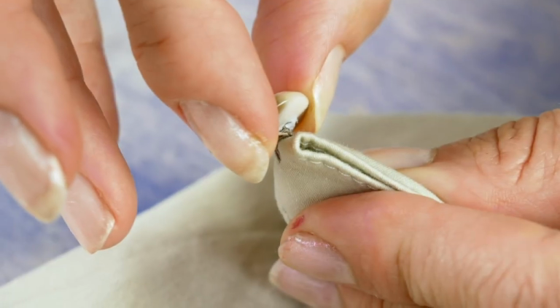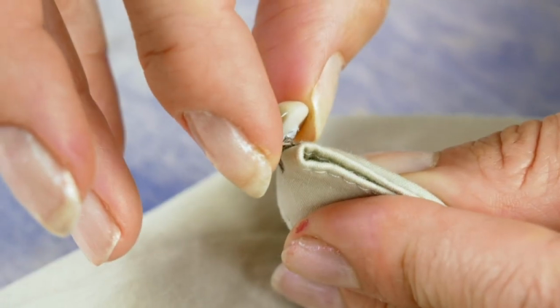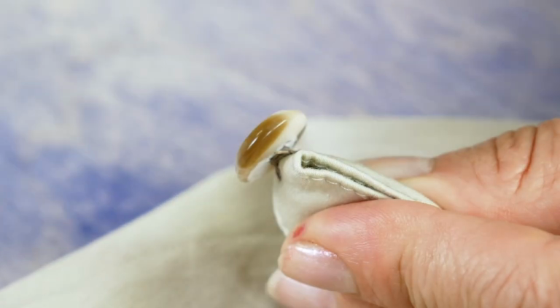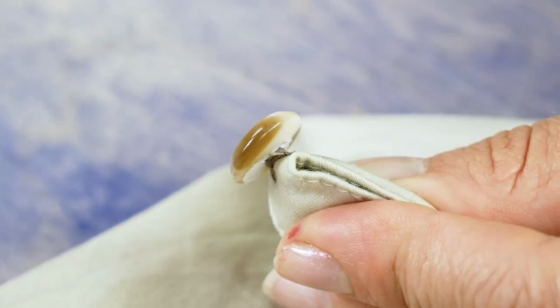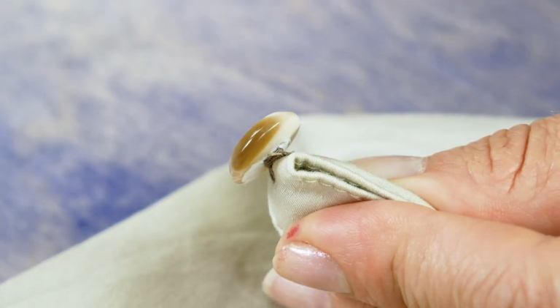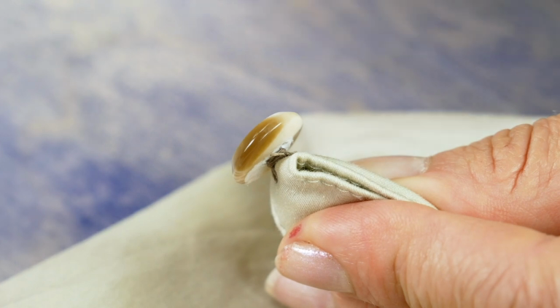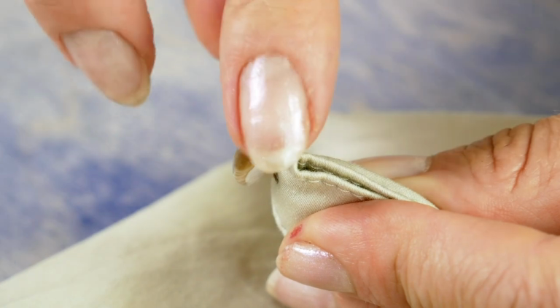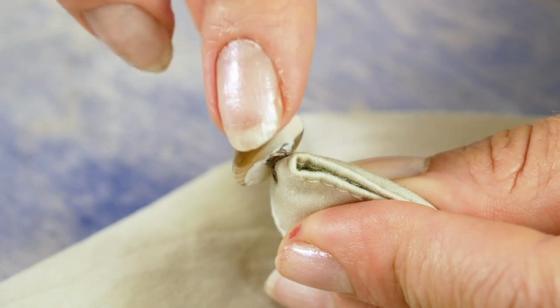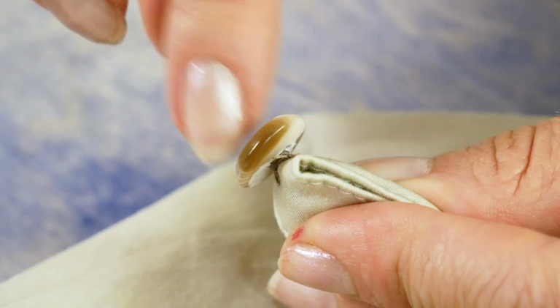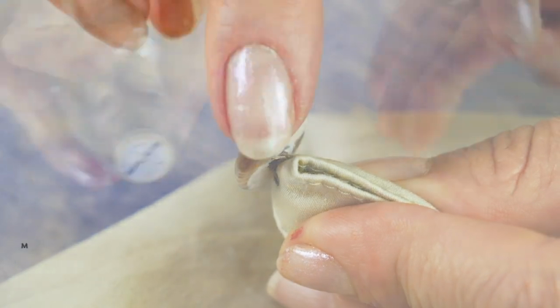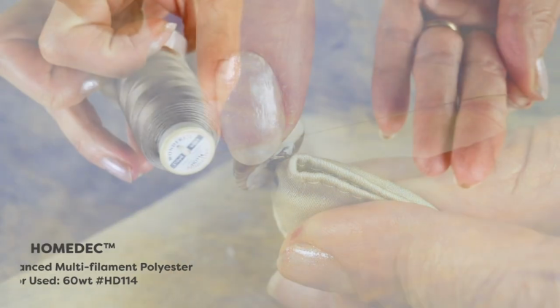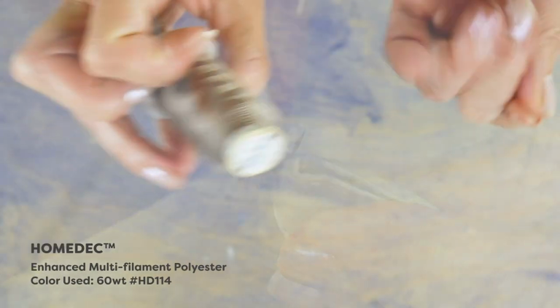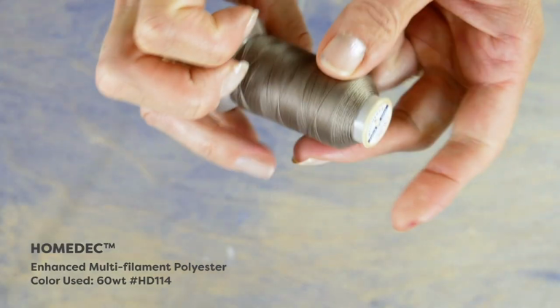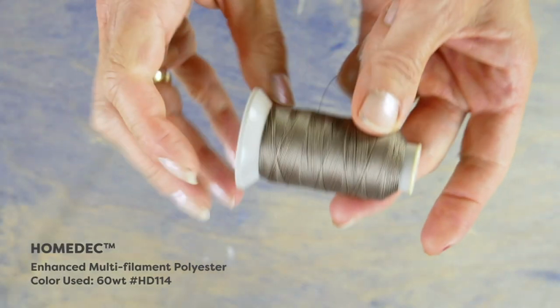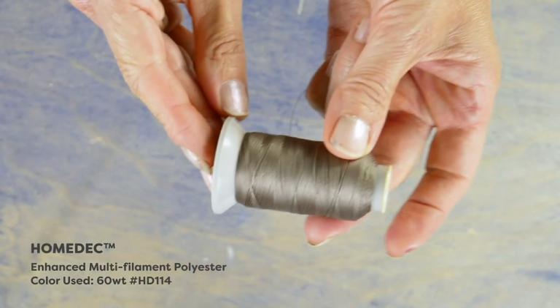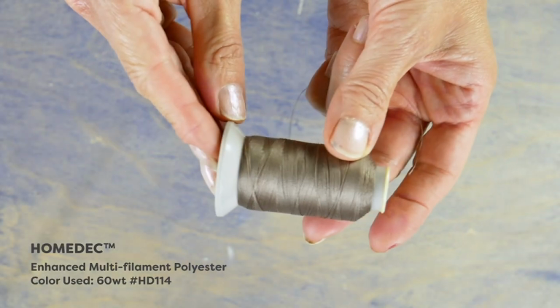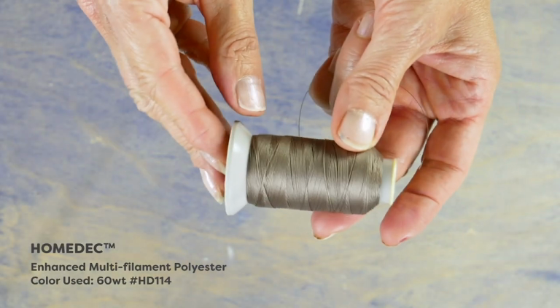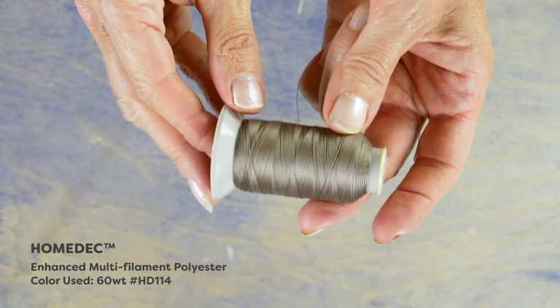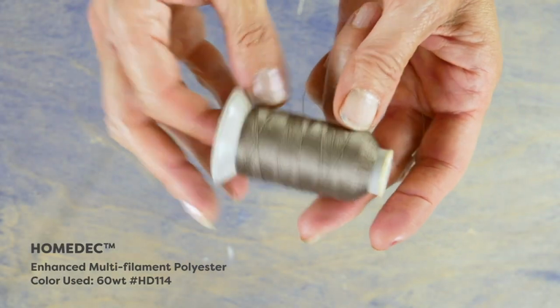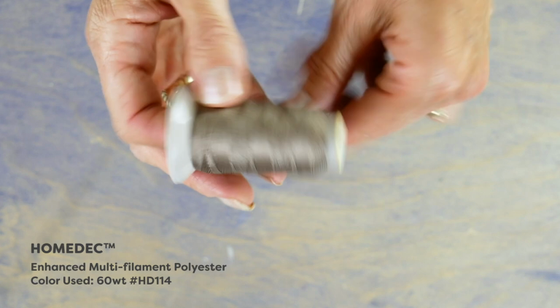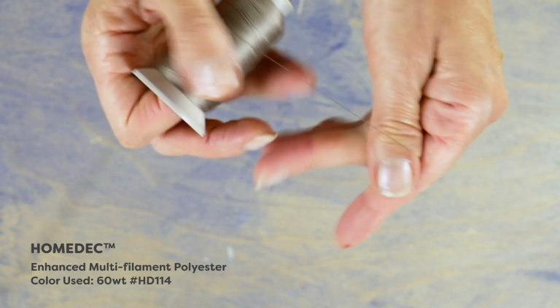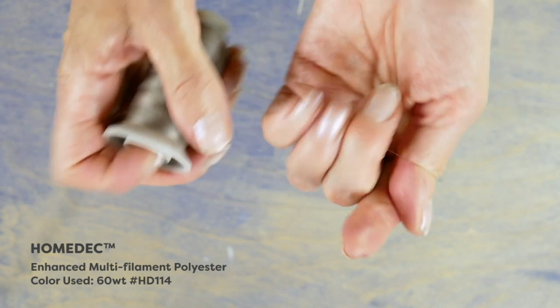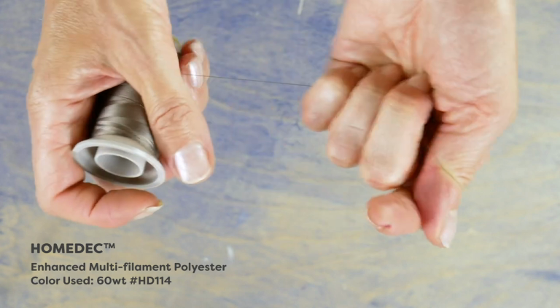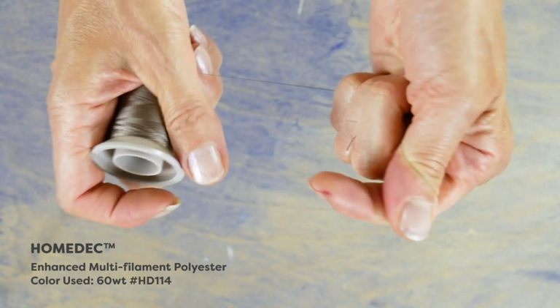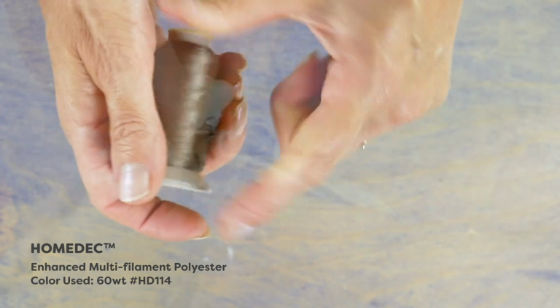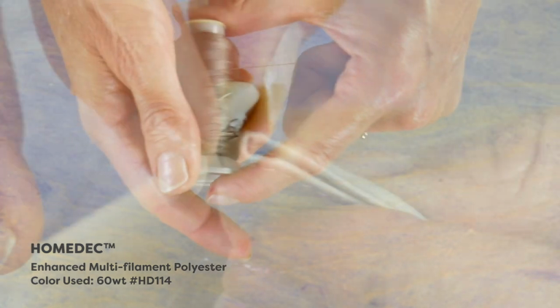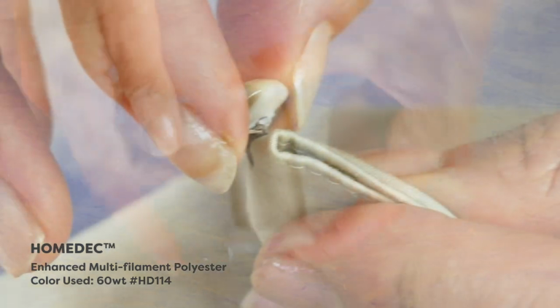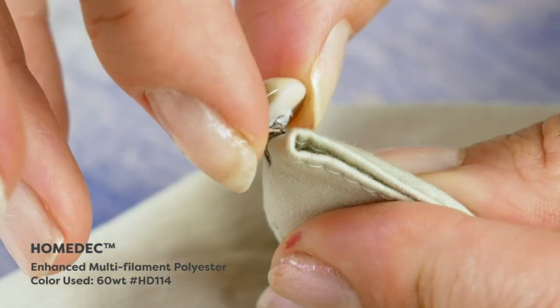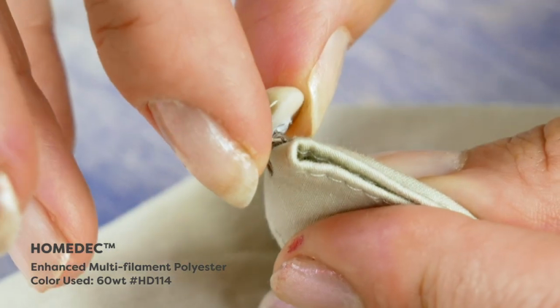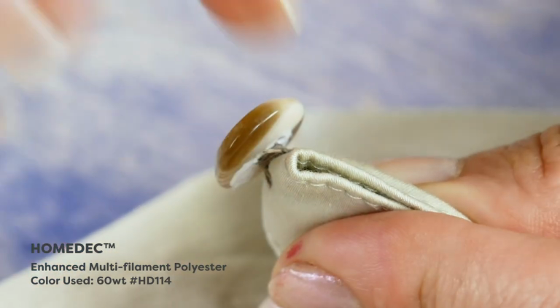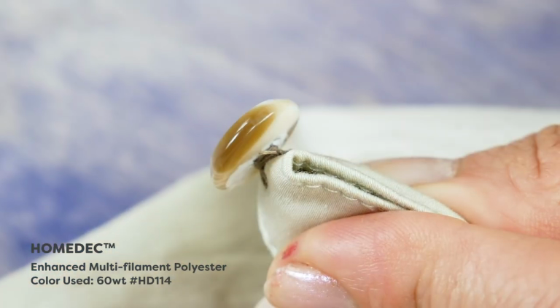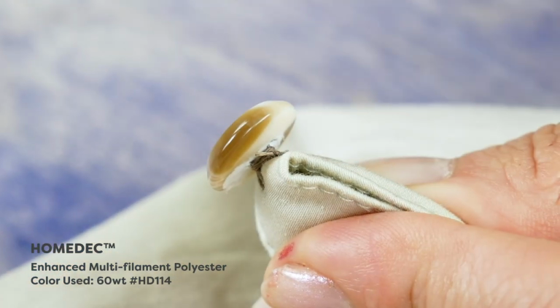If you are sewing on a metal button, you might want to choose Homedec as your thread. Homedec is a super strong polyester thread, and as the metal on the button tends to wear through the thread quicker, the strong thread will ensure your handiwork lasts for years.